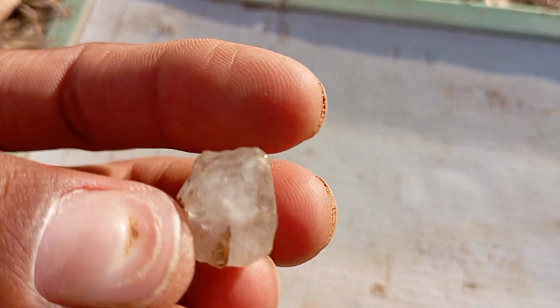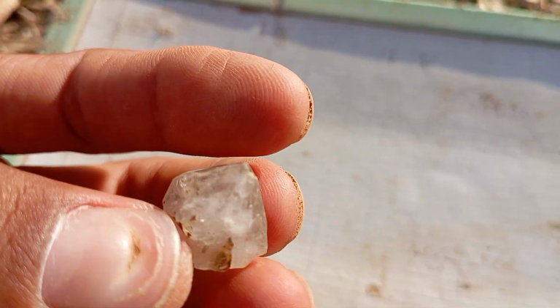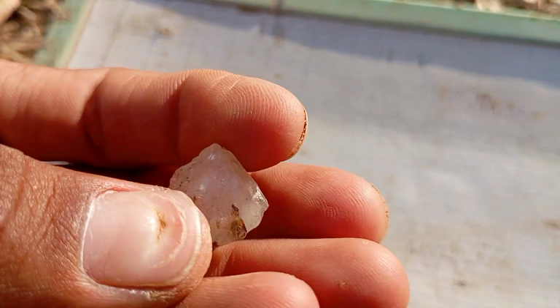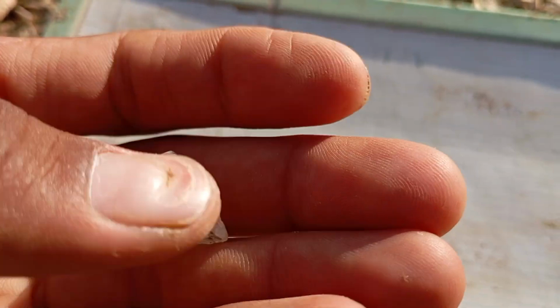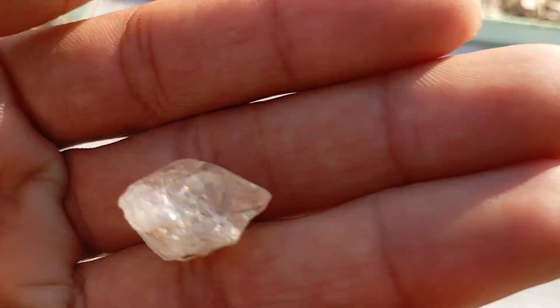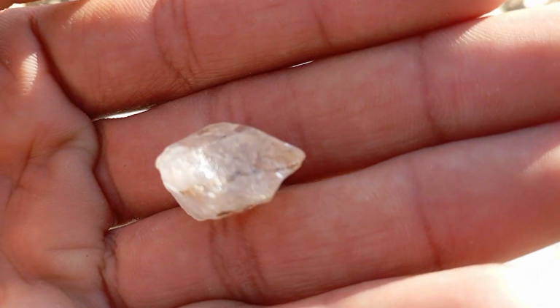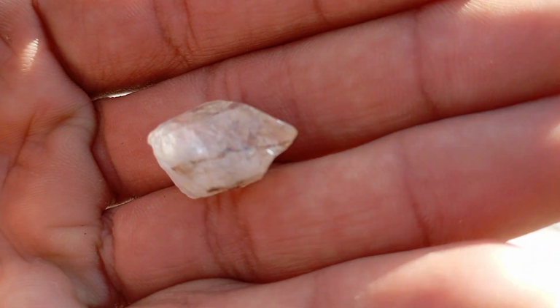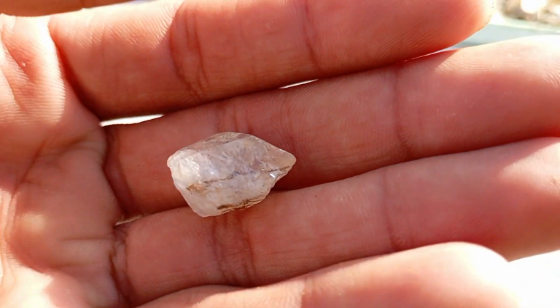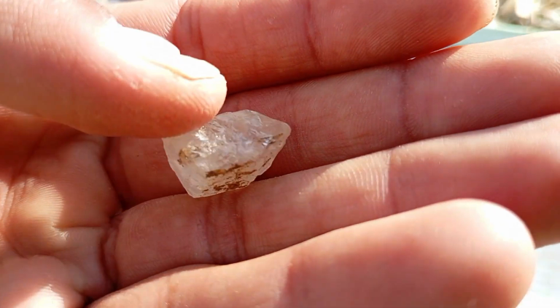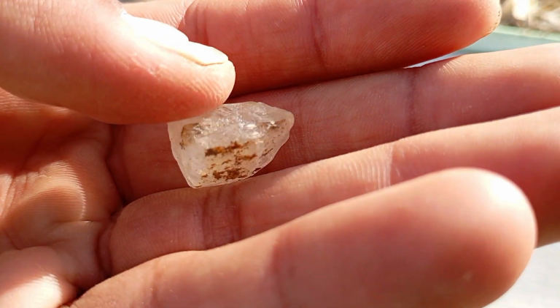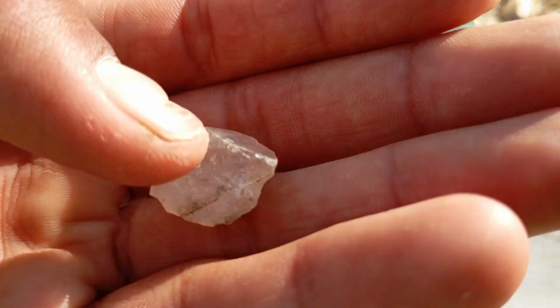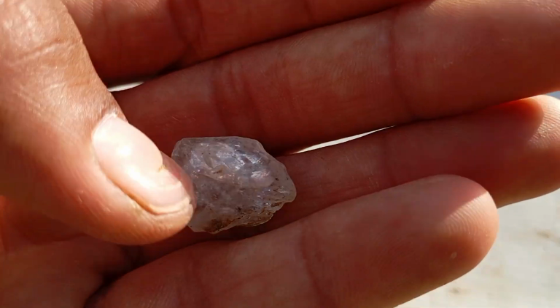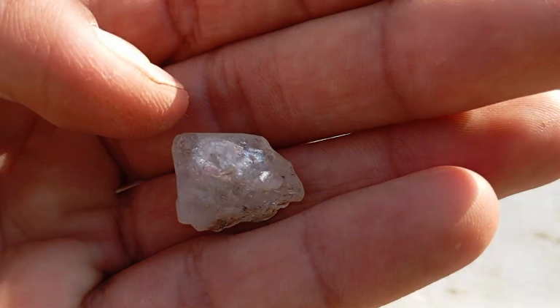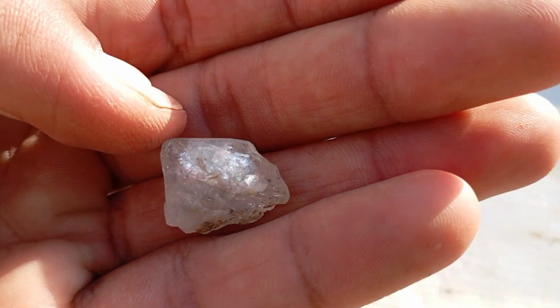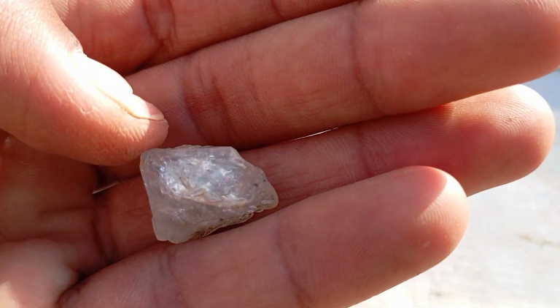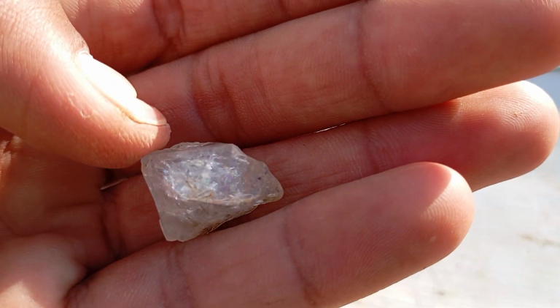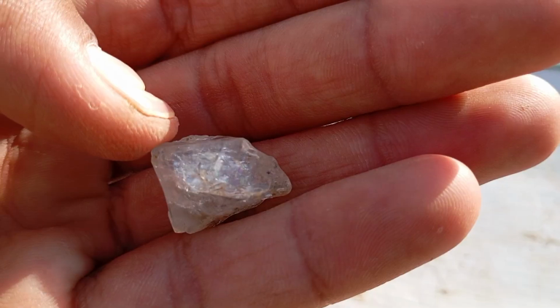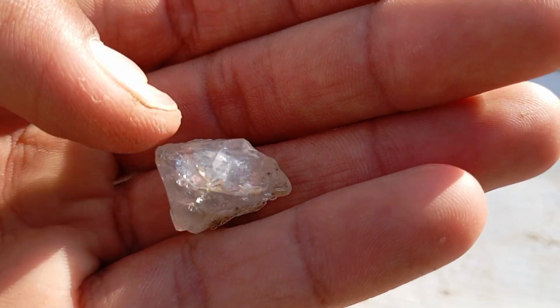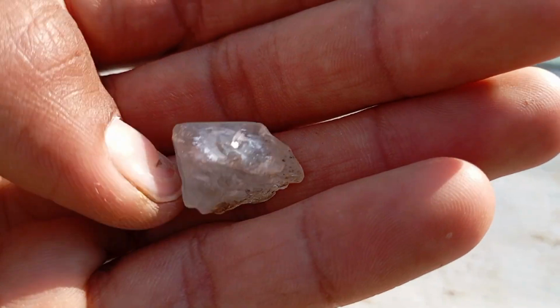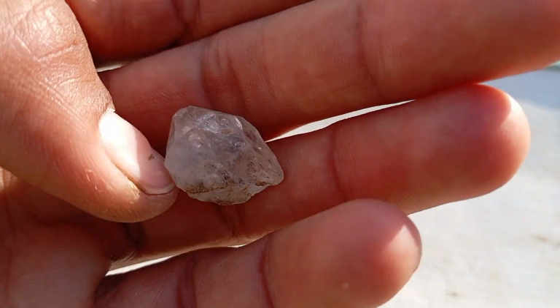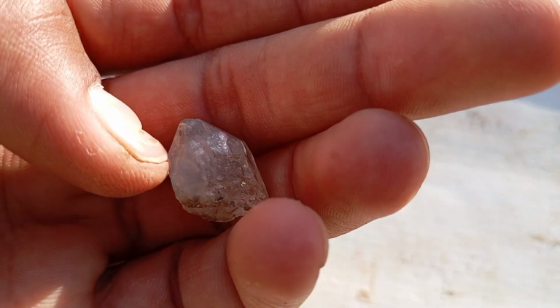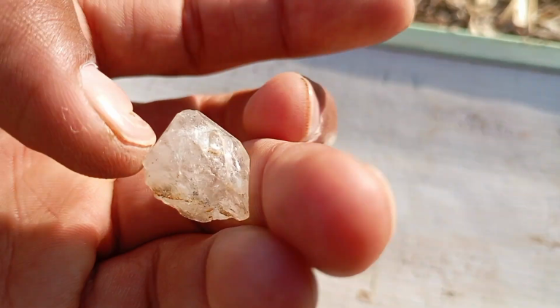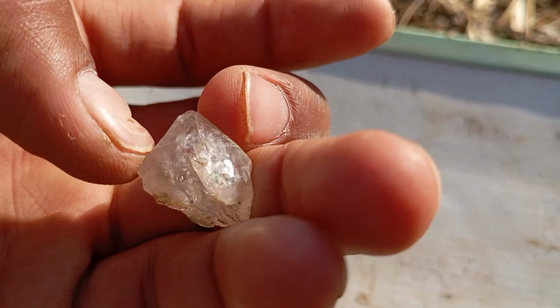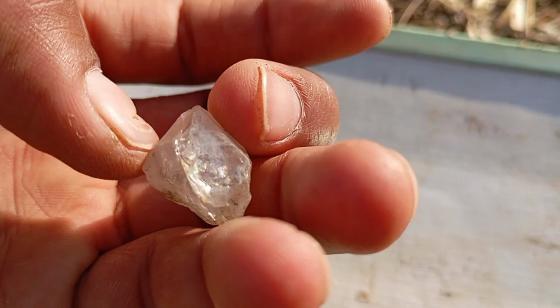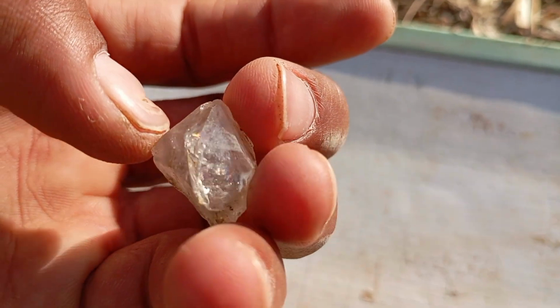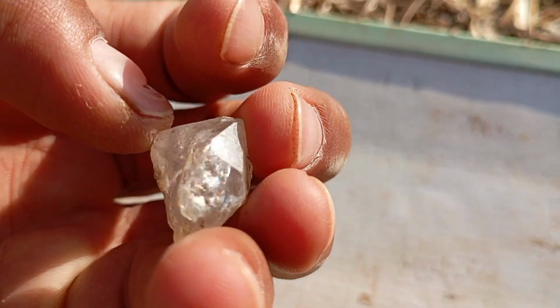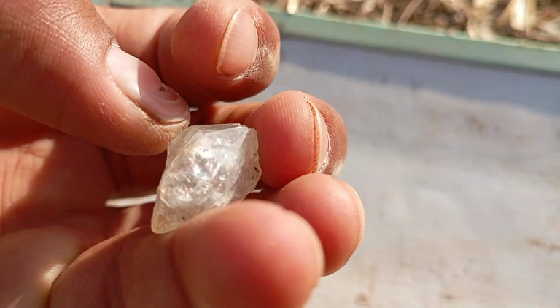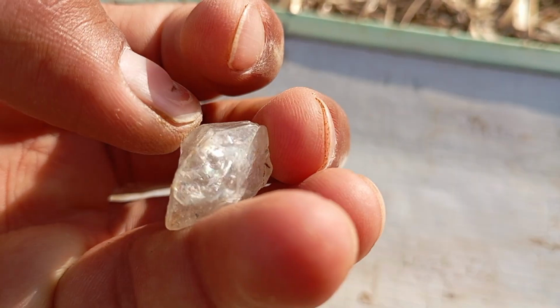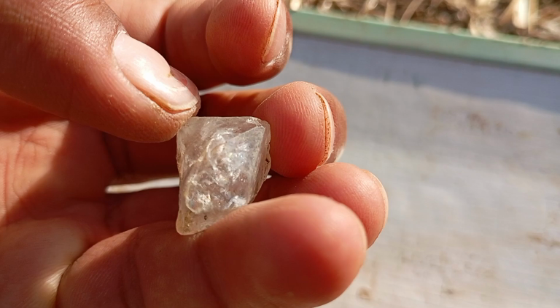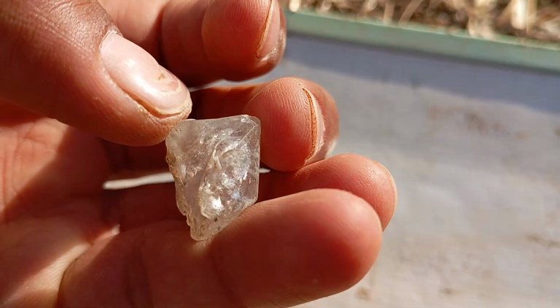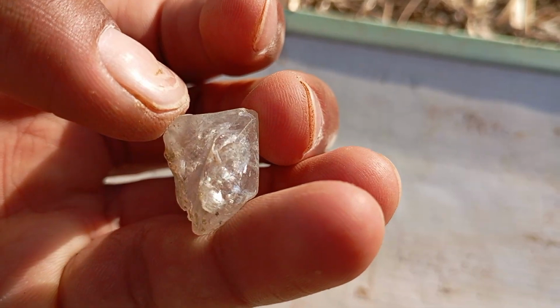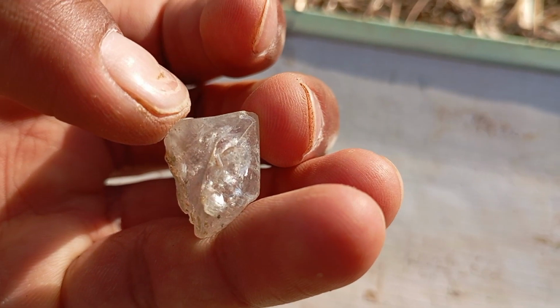2. The Fog Test, Breath Test. Hold the stone close to your mouth and breathe on it like you fog up a mirror. If the fog disappears immediately, it's likely a real diamond. If the fog stays for a few seconds, it's probably fake. This works because diamonds disperse heat quickly.